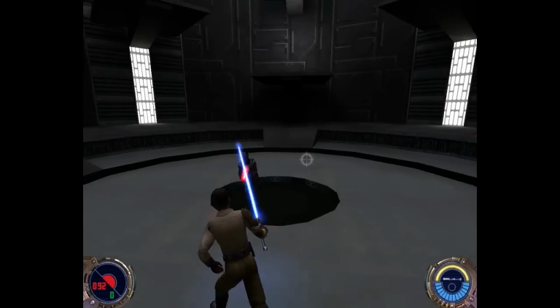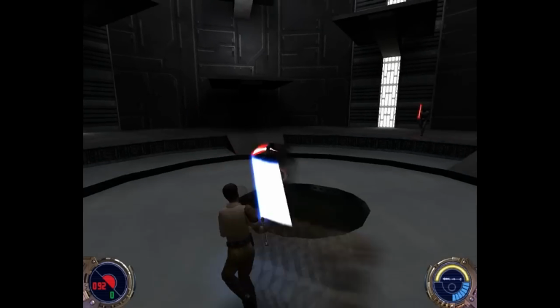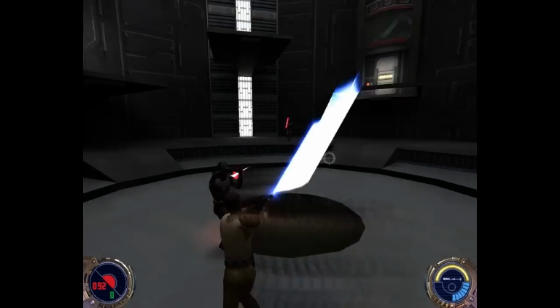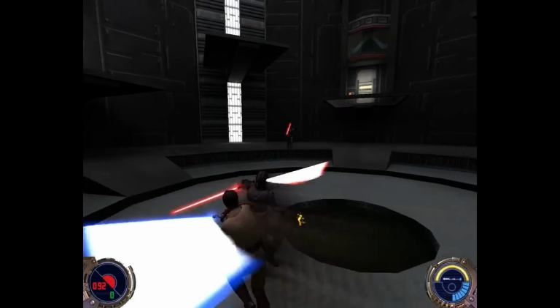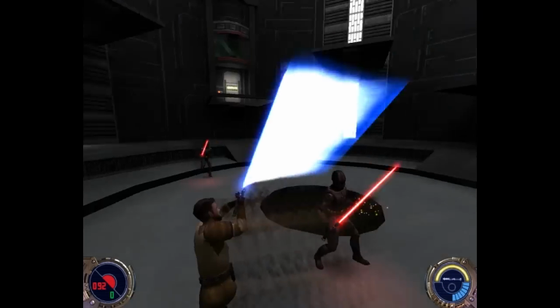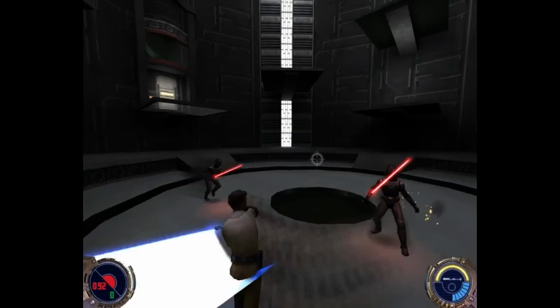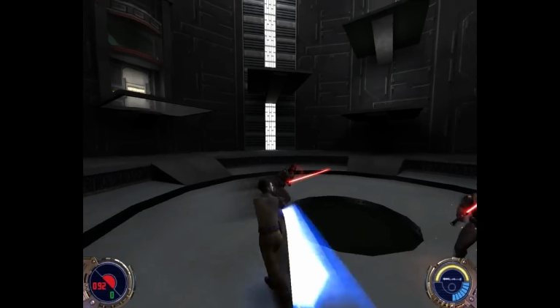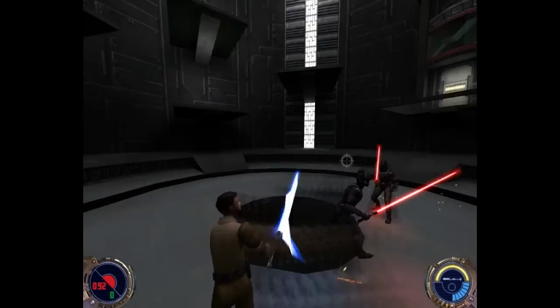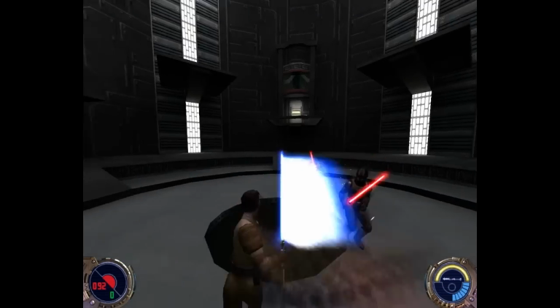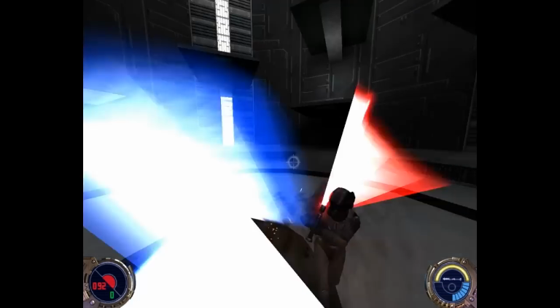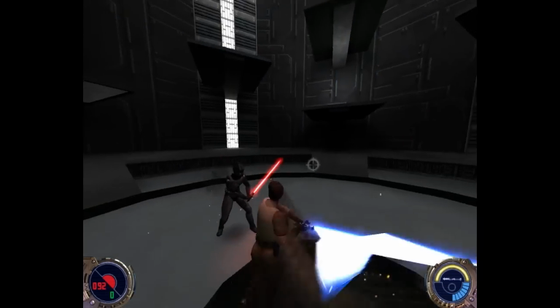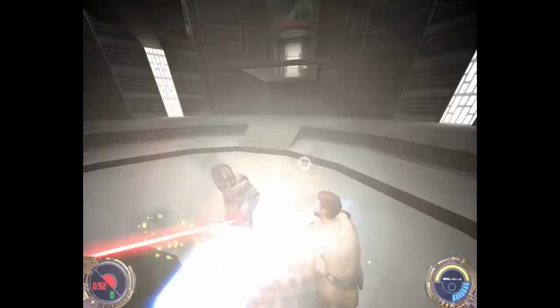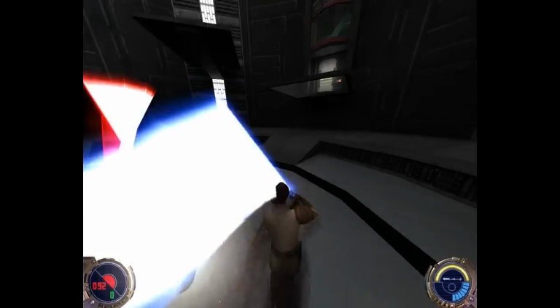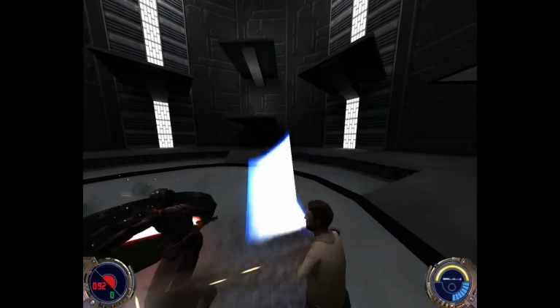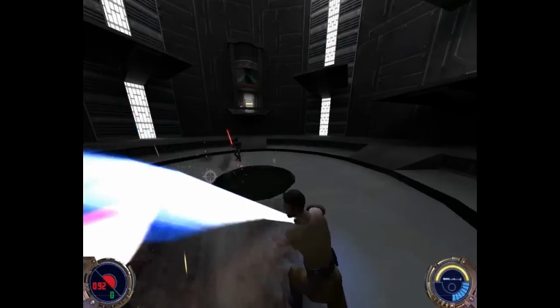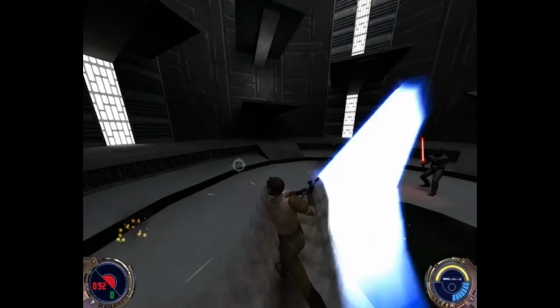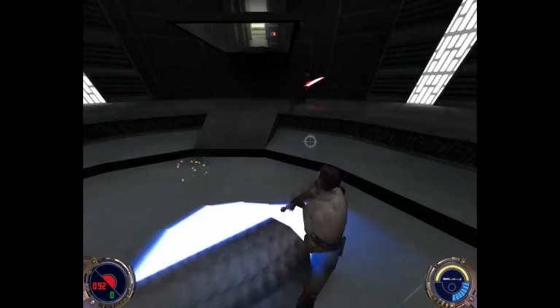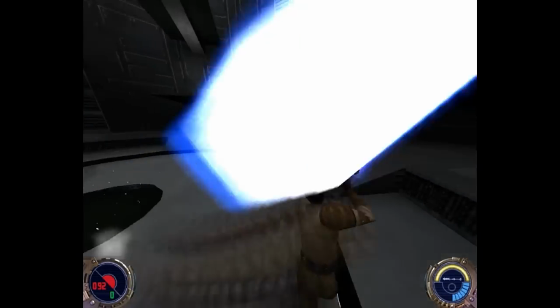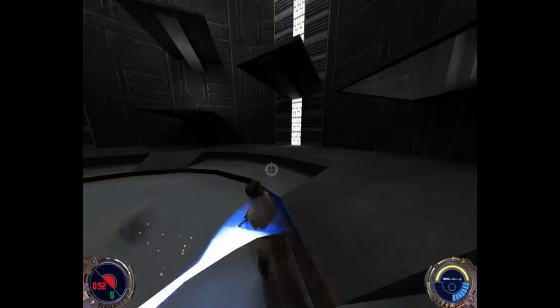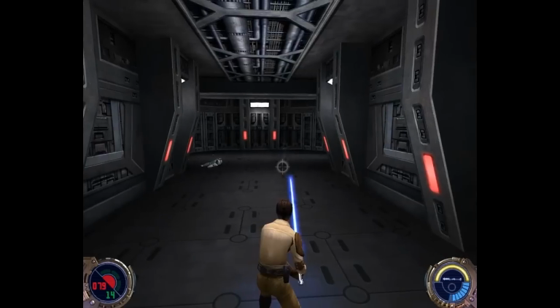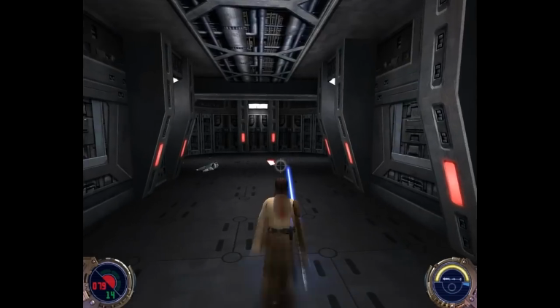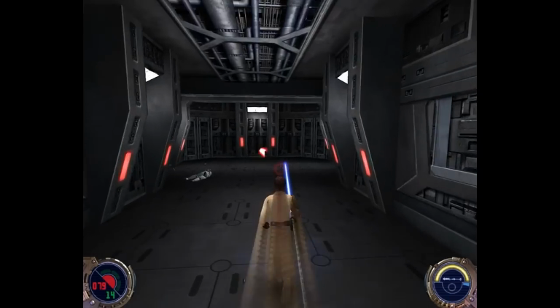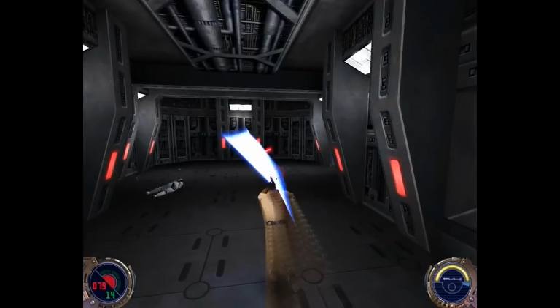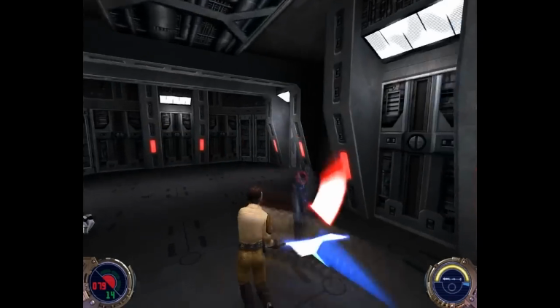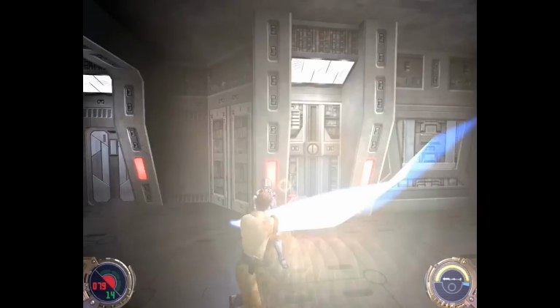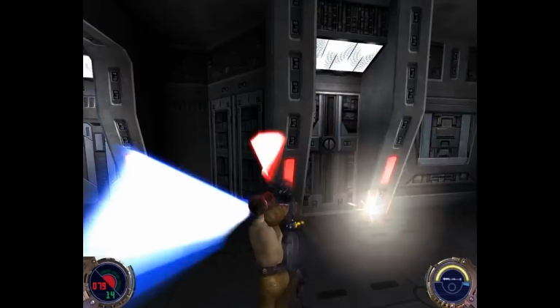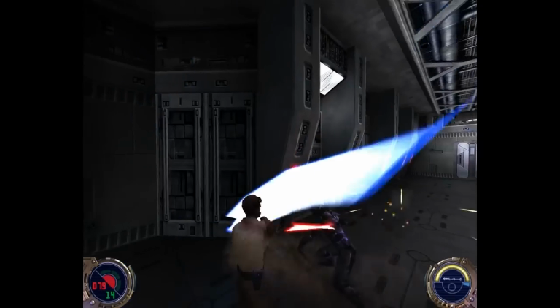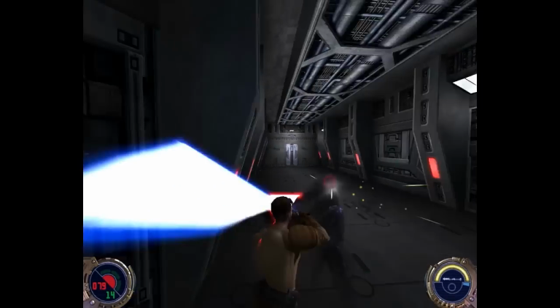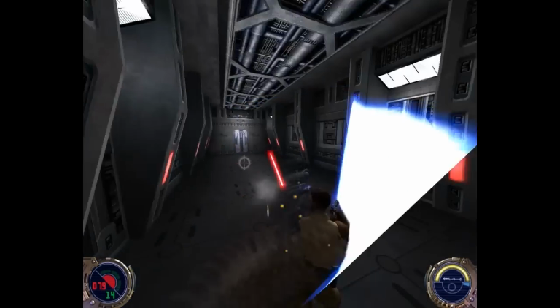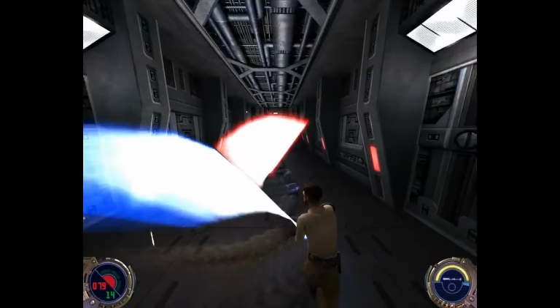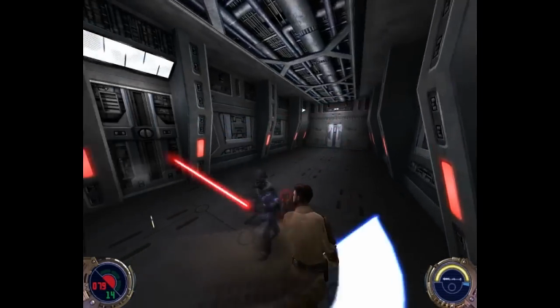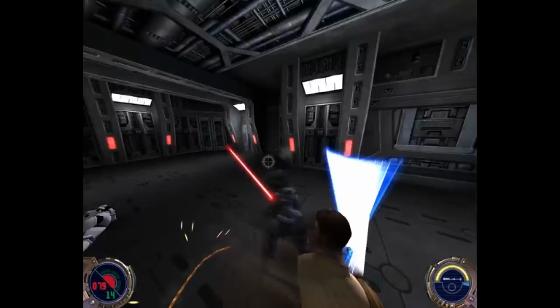However, later in the game you come across these enemies called Shadow Troopers, which are lightsaber and Force-resistant enemies that pack a real punch. Though it's really just a matter of keeping your wits about you, and if you're smart, these guys aren't too hard to take down.